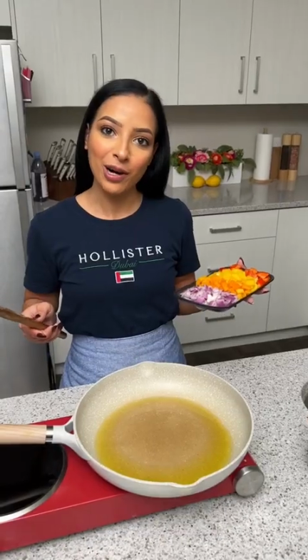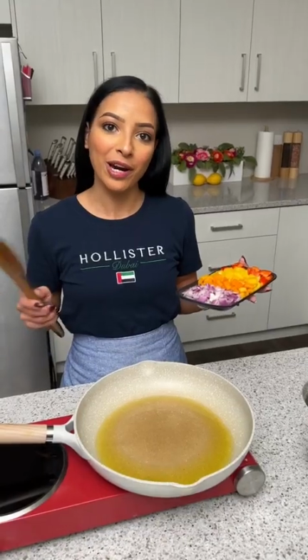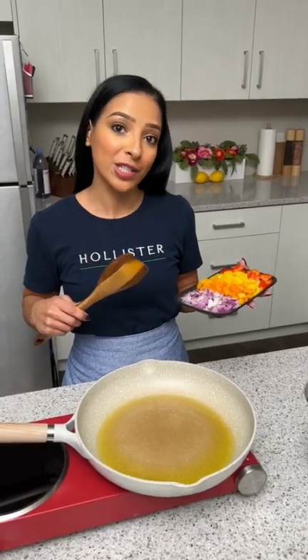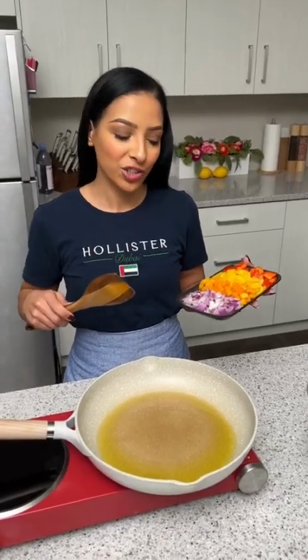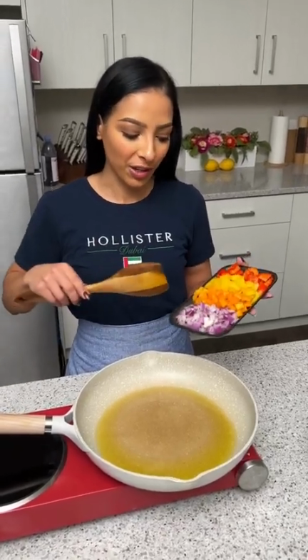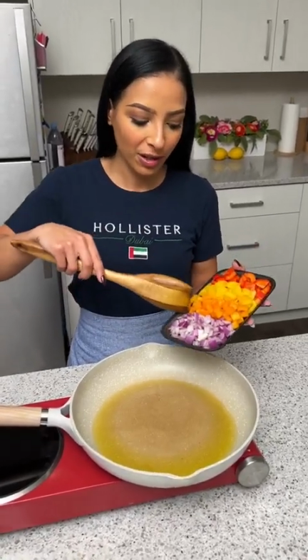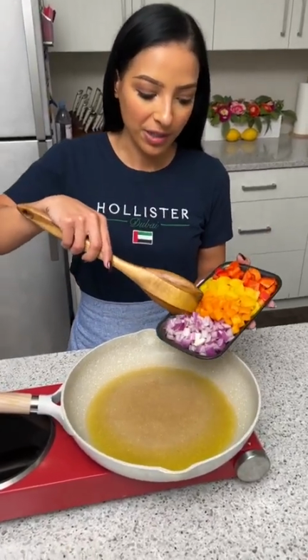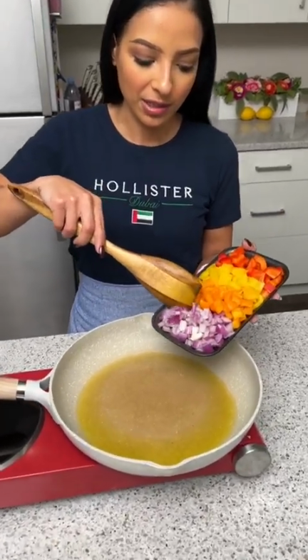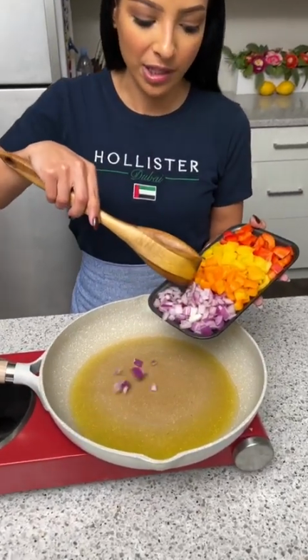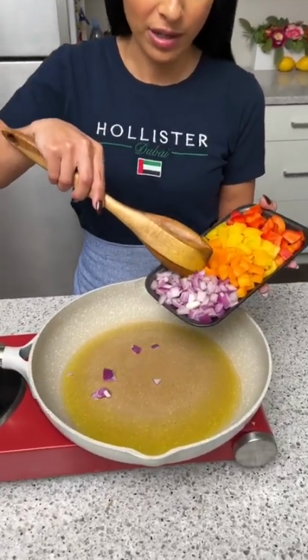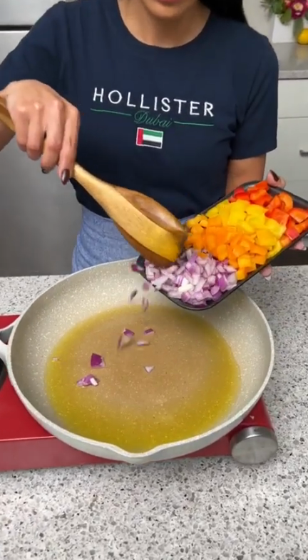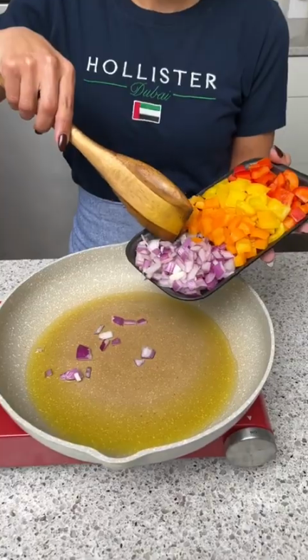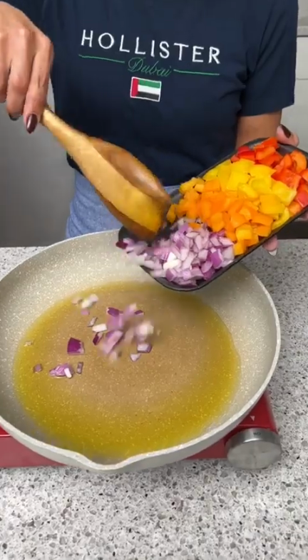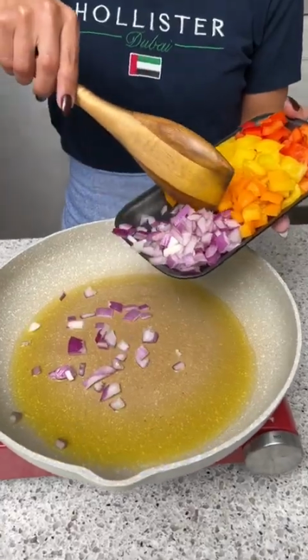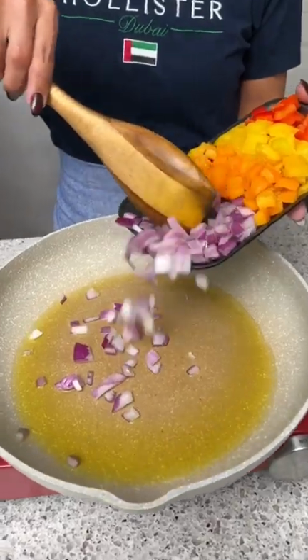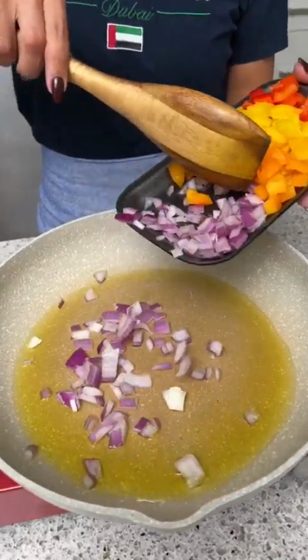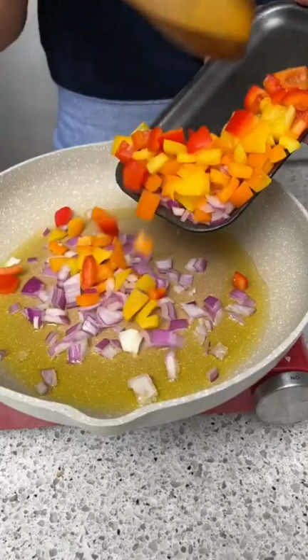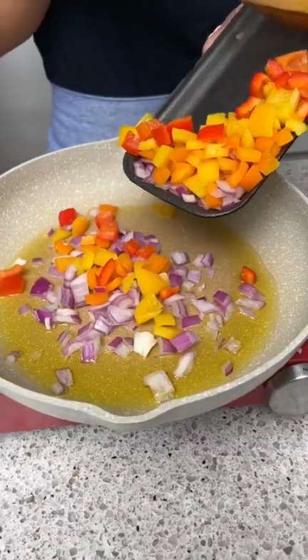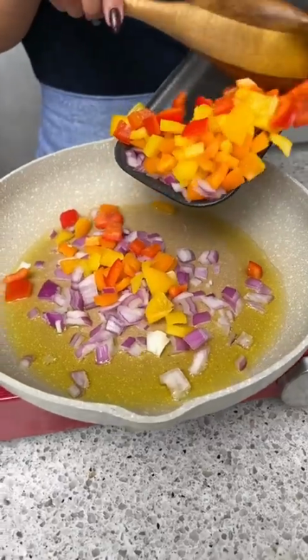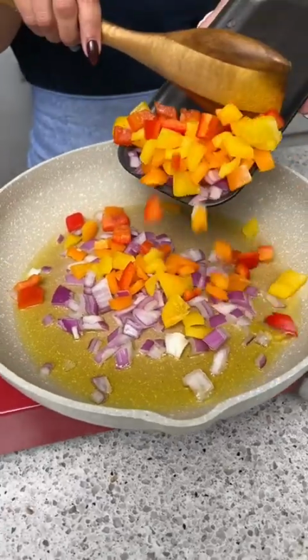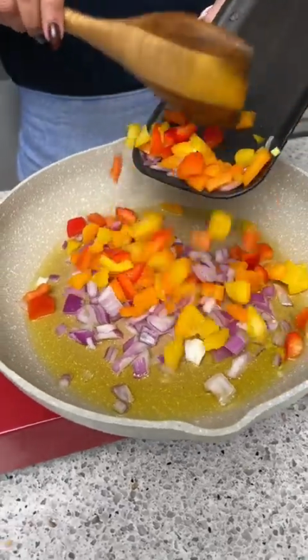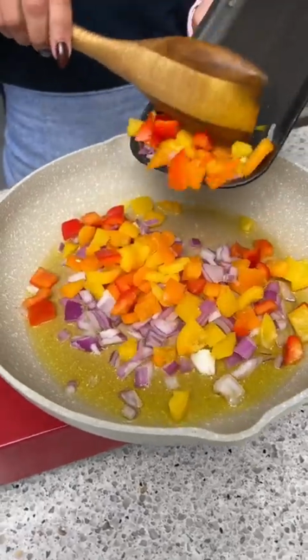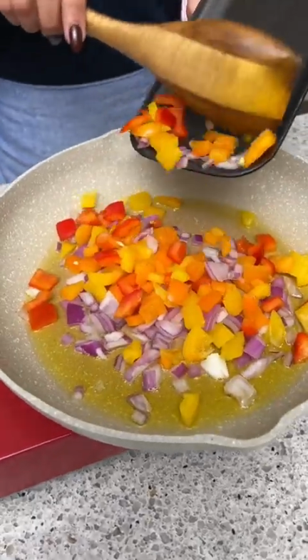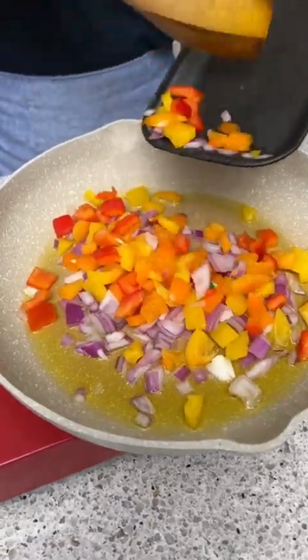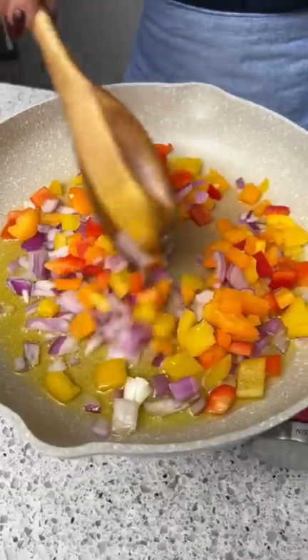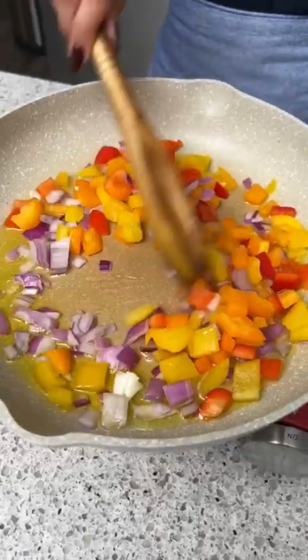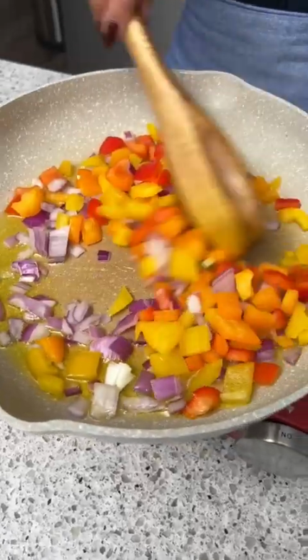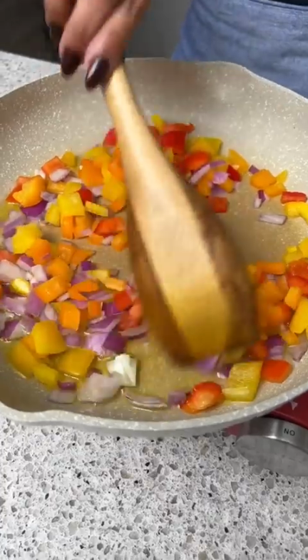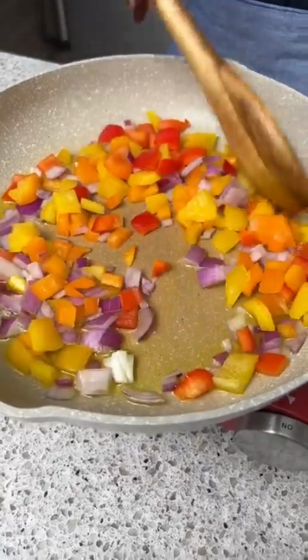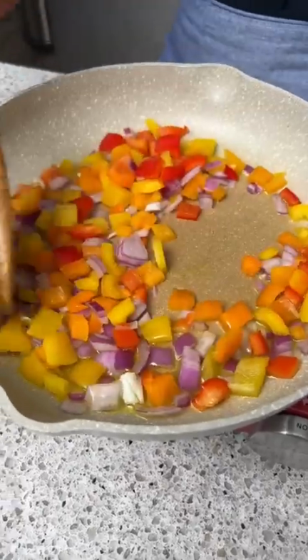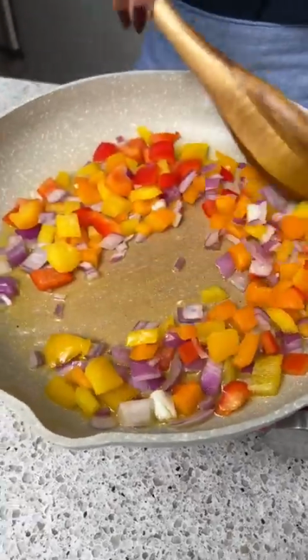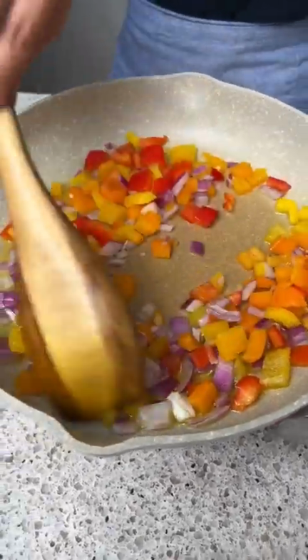While our macaroni is finishing up in the oven, I'm going to take some diced red onions and add them to a hot skillet. I'm also going to add in some diced bell peppers. We just need to cook these until we get a little bit of color on there.